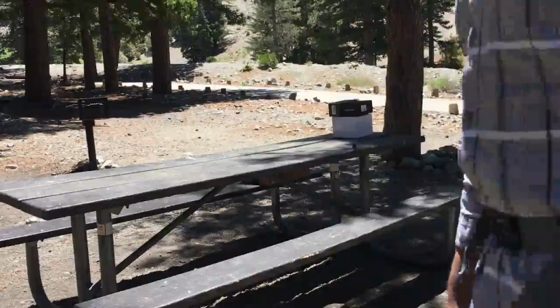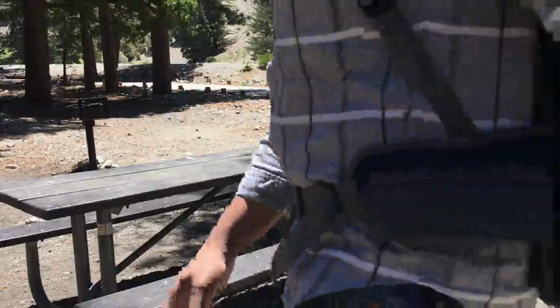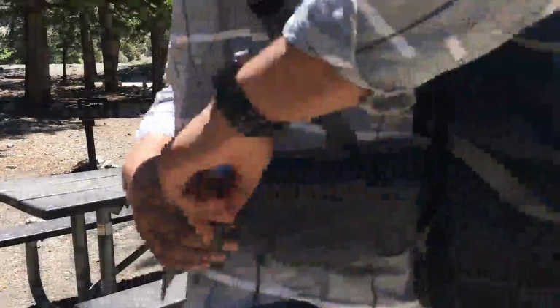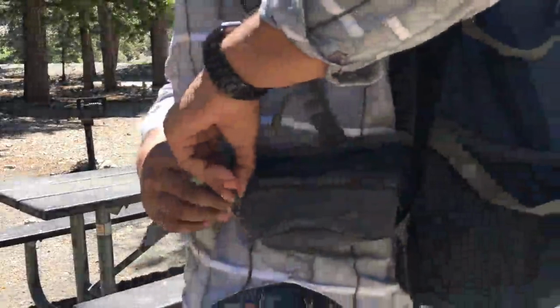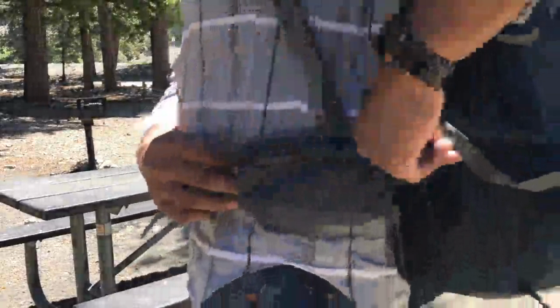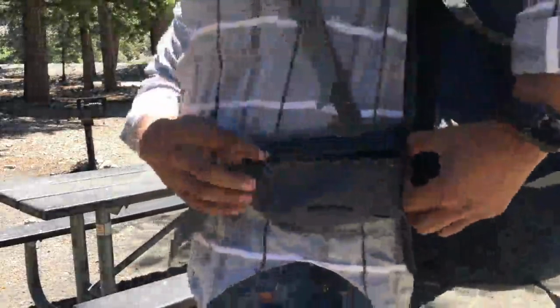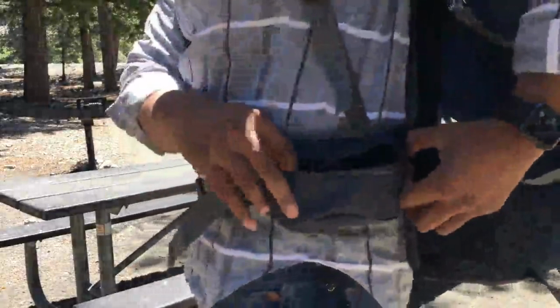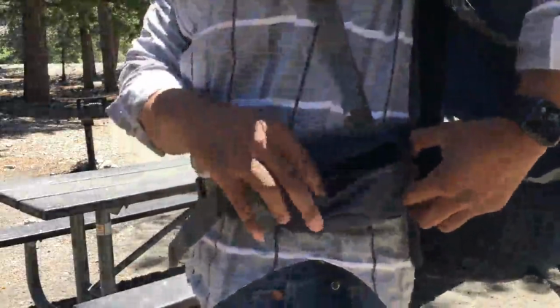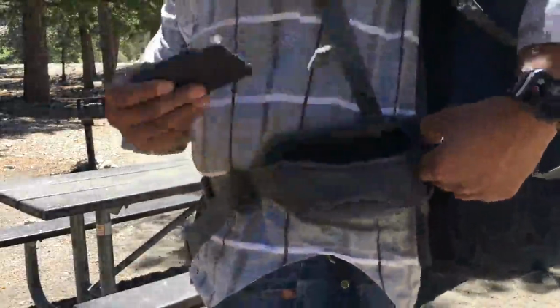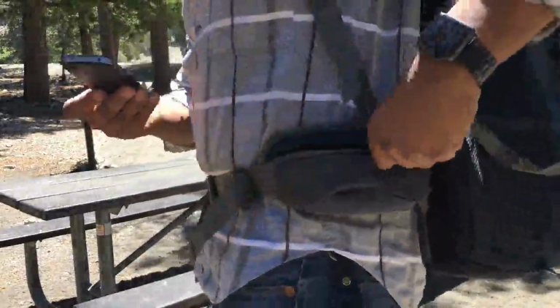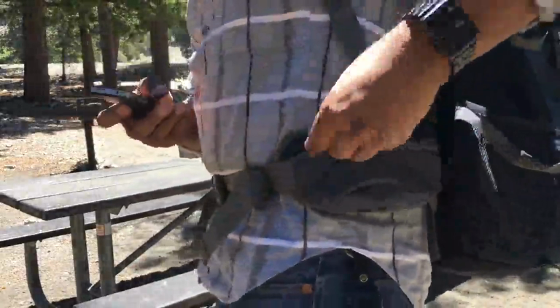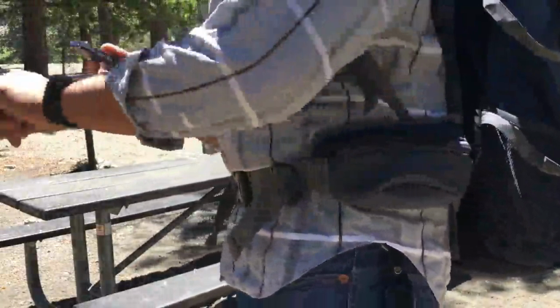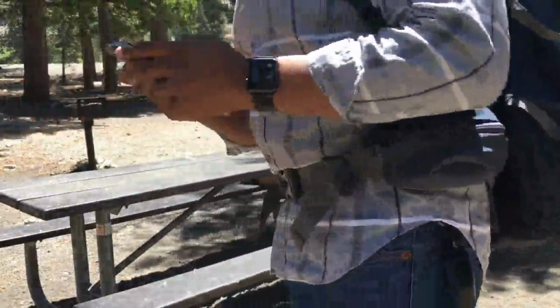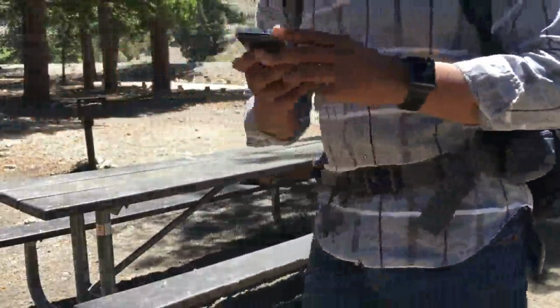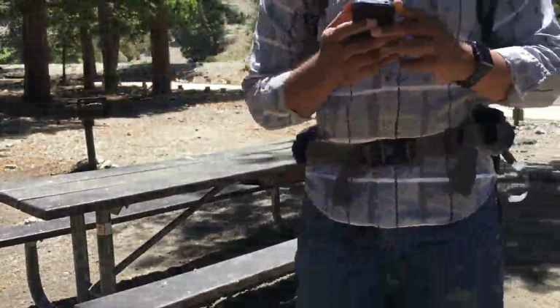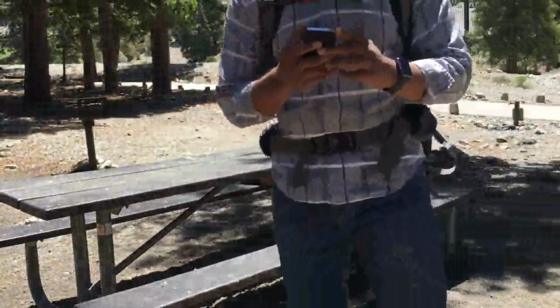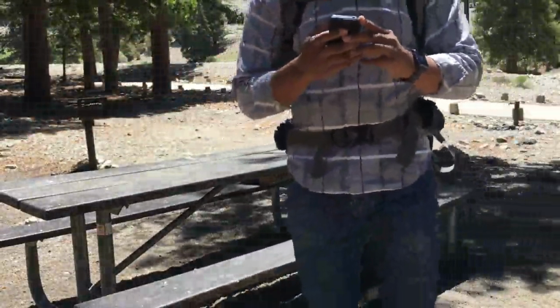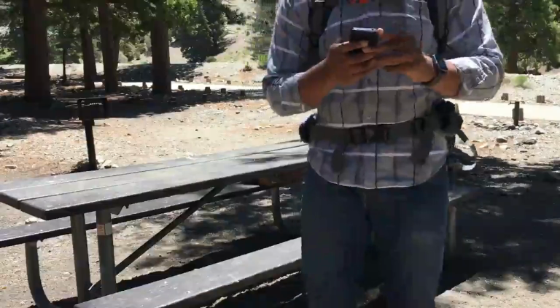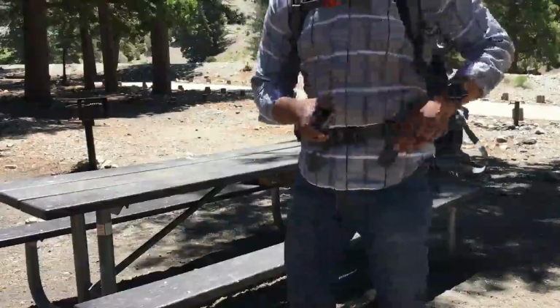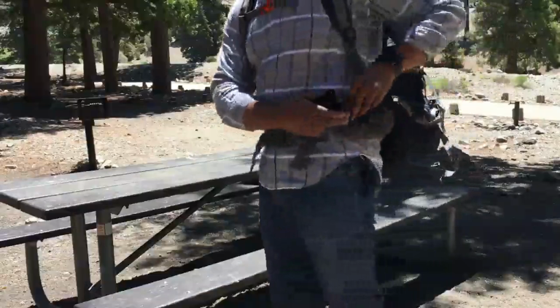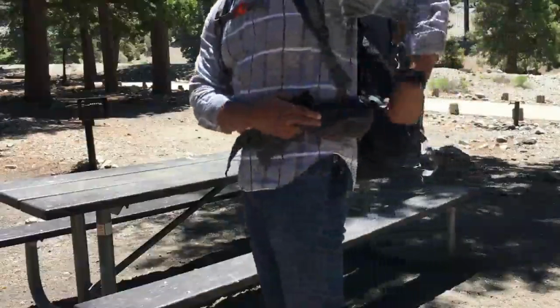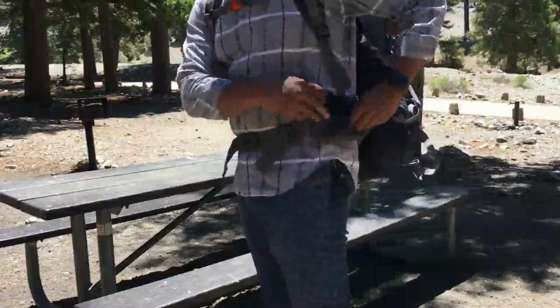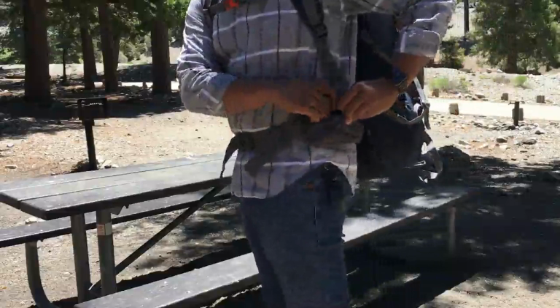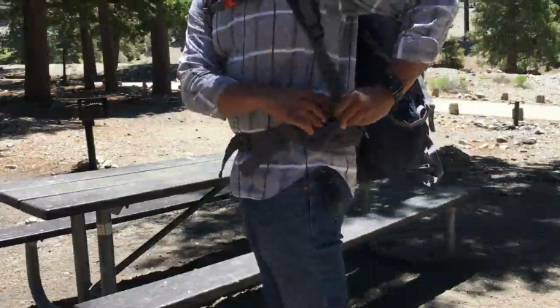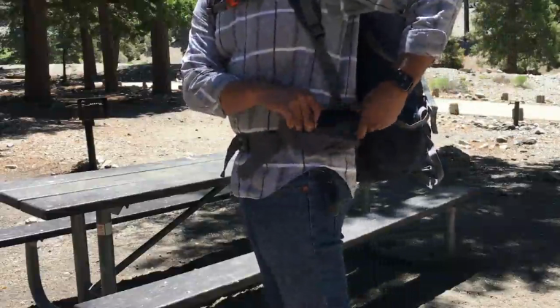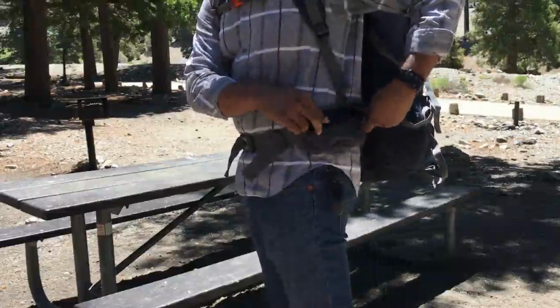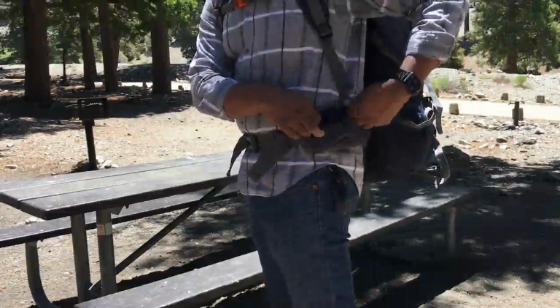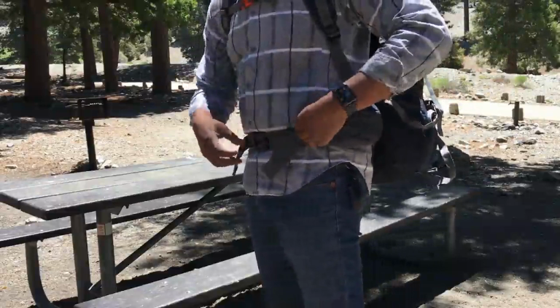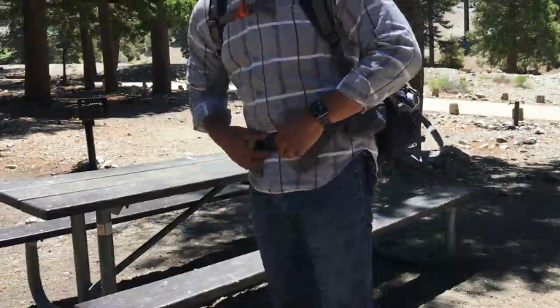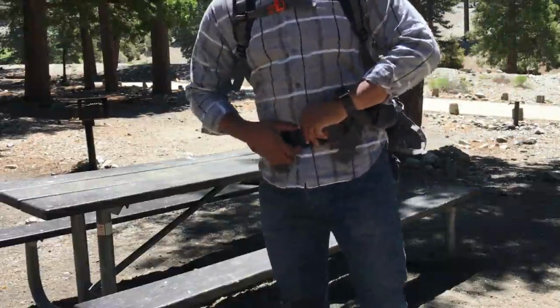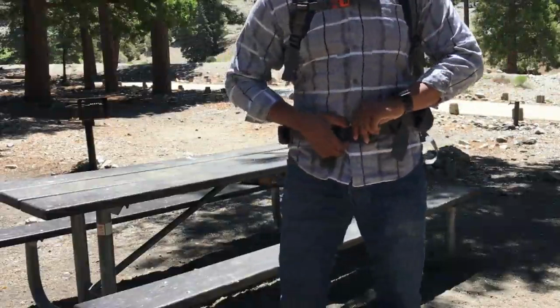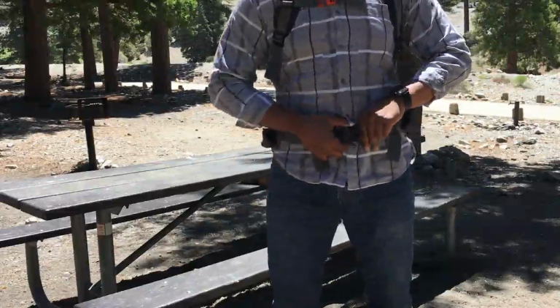Hey there Amazon! Today I'm going to review this 50 liter day pack. First and foremost, these hip pouch pockets. I love these hip pouch pockets. I have much more expensive backpacks and they don't always have them. It's frustrating.